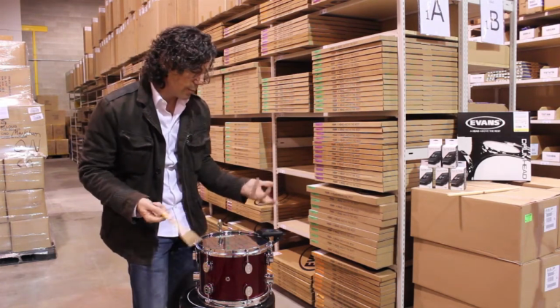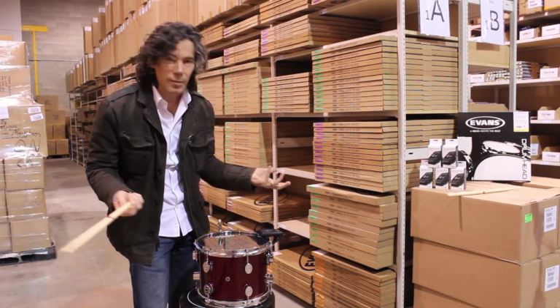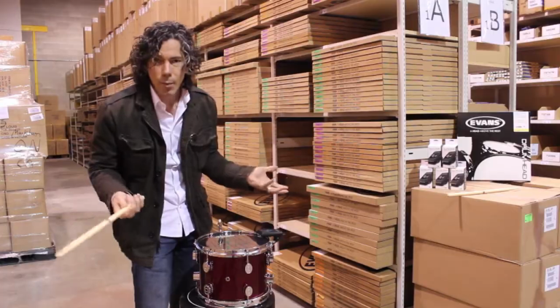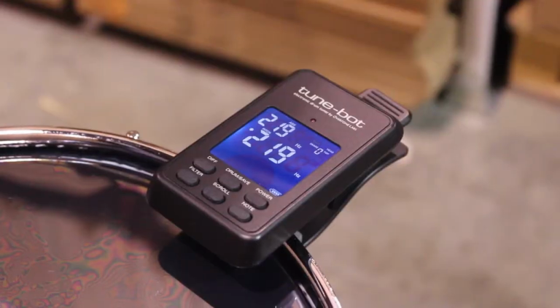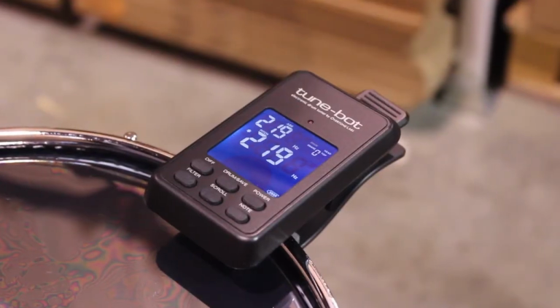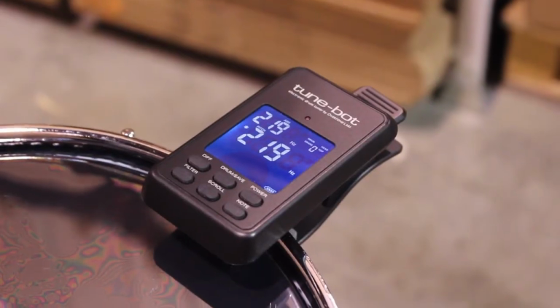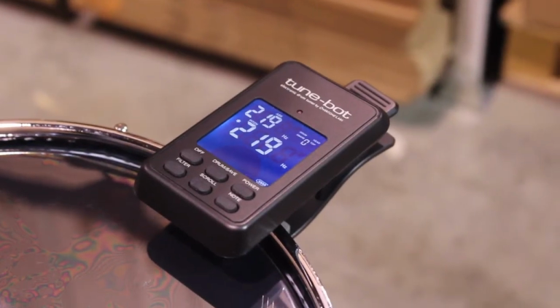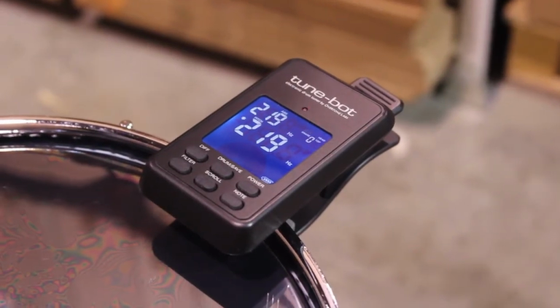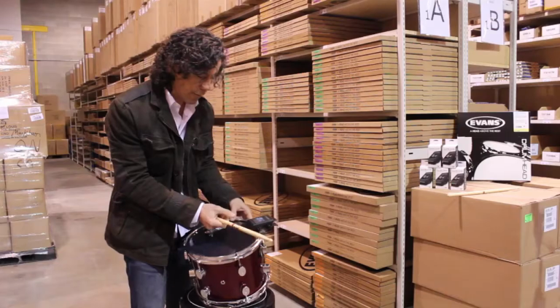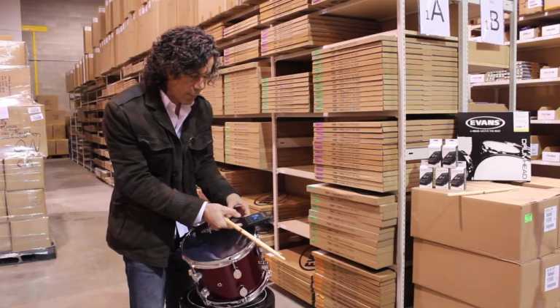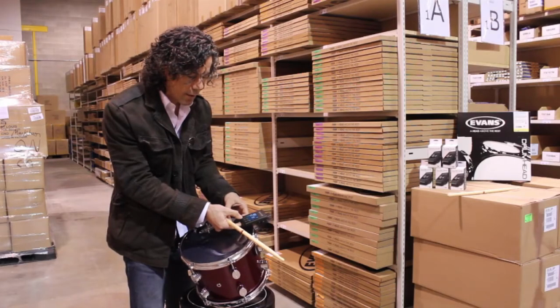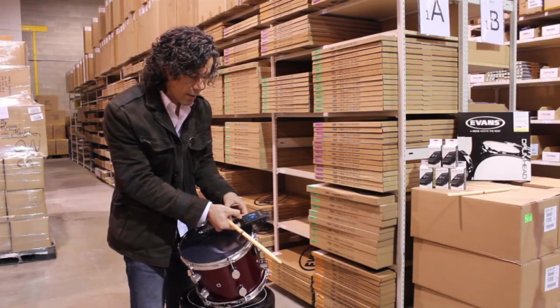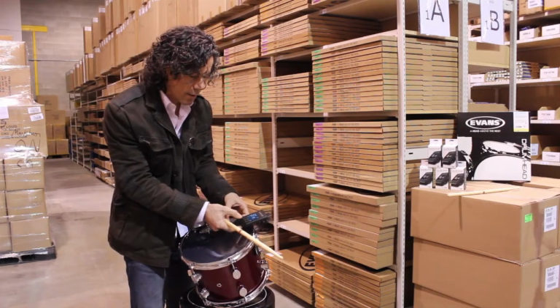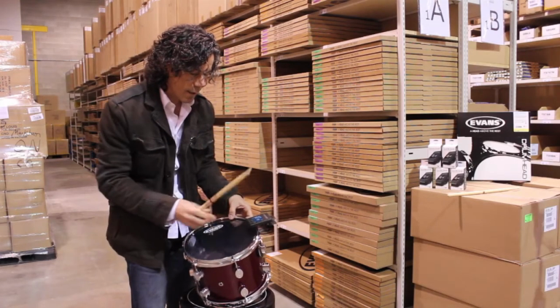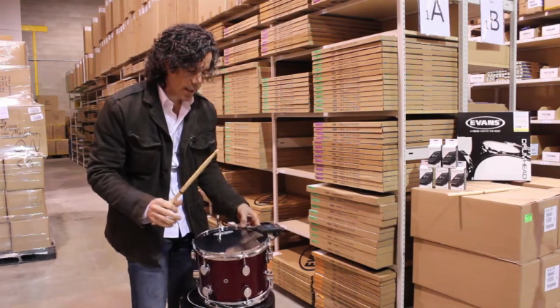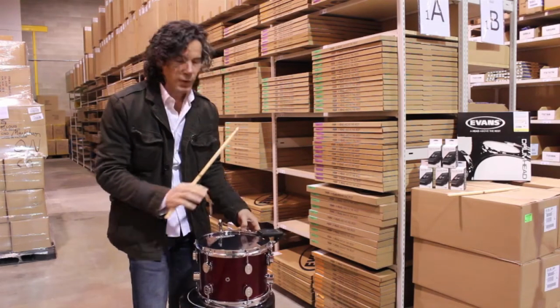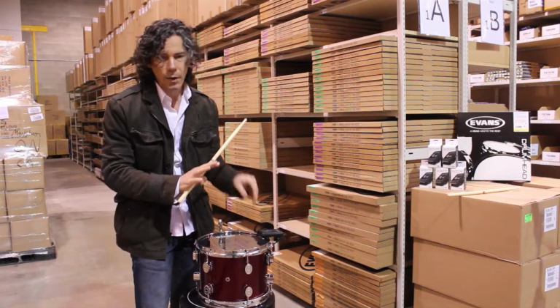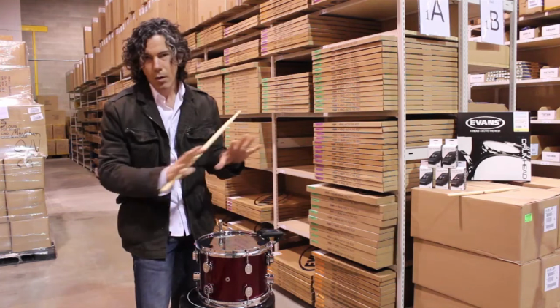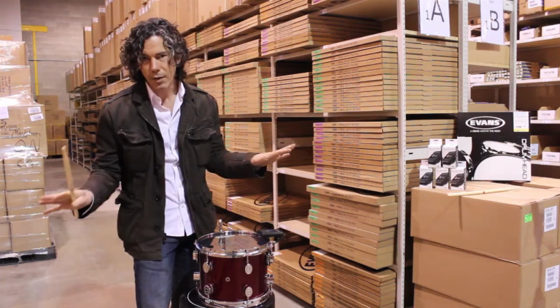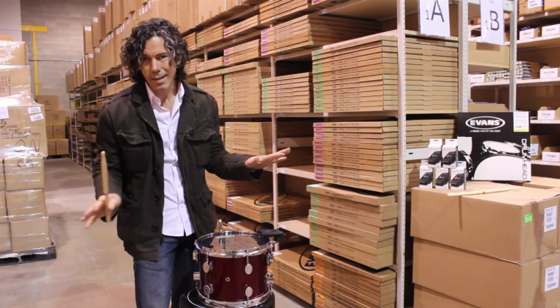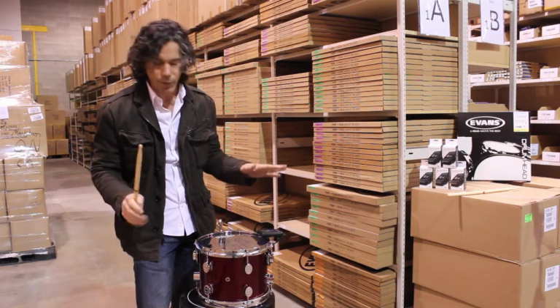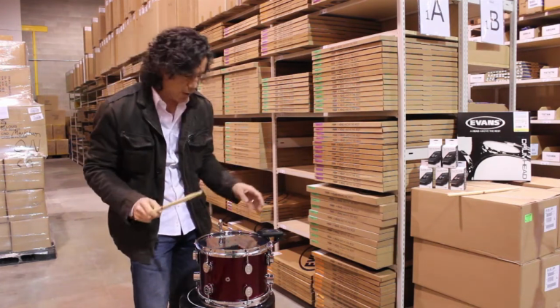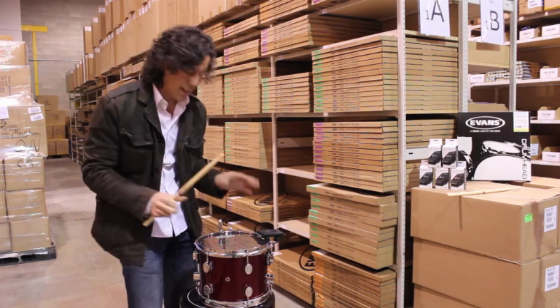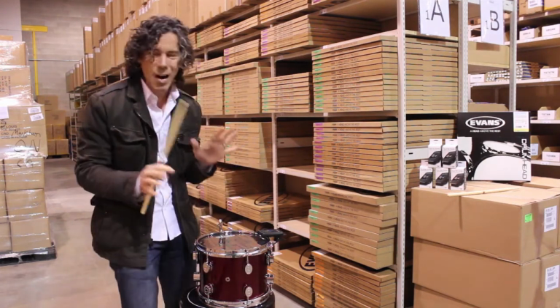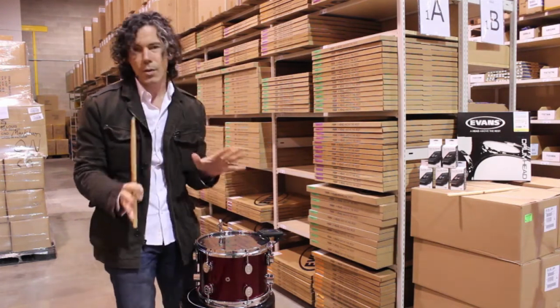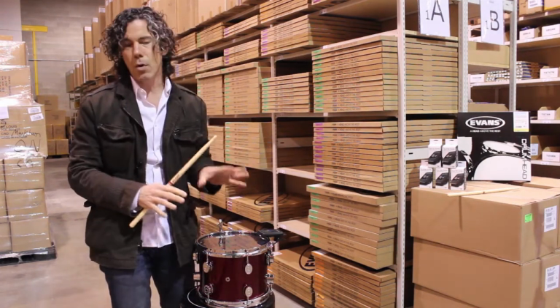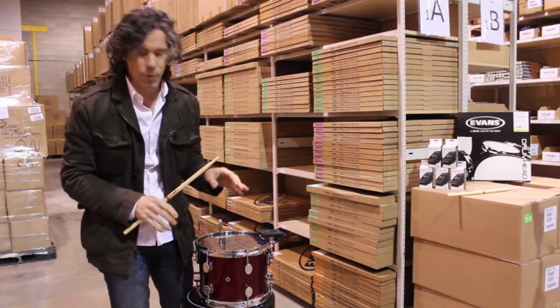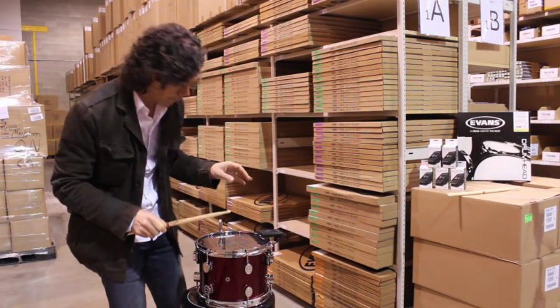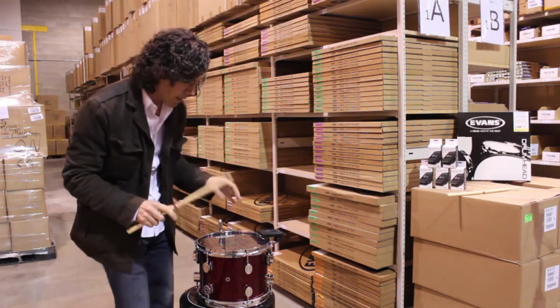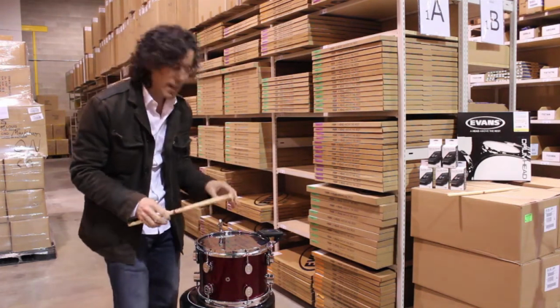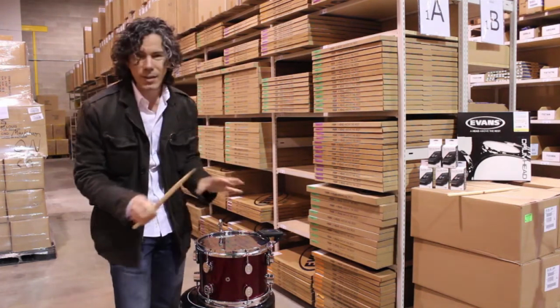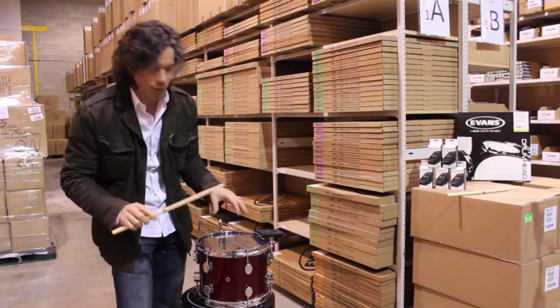the most common frequency is 219. I'm going to hit the filter button — it filters out all the outside sounds and frequencies and concentrates more on the drum, so it makes it easier to tune.